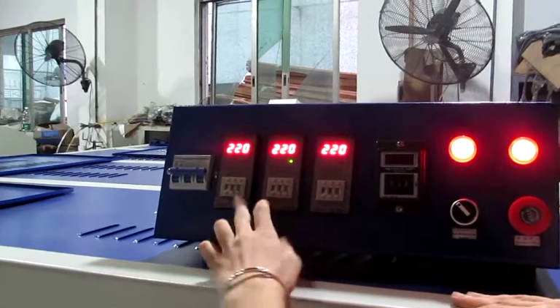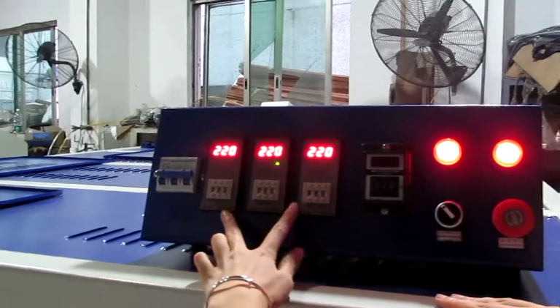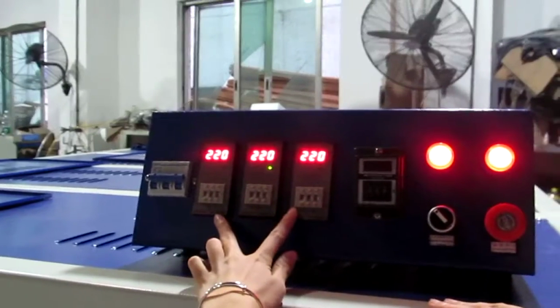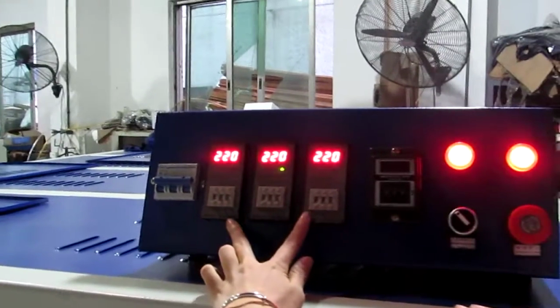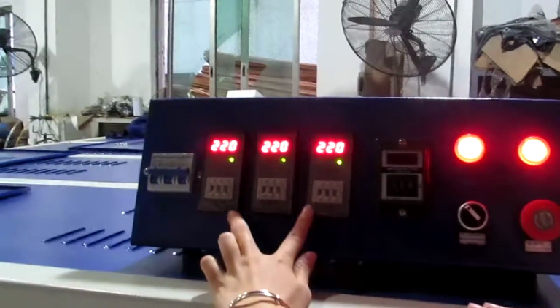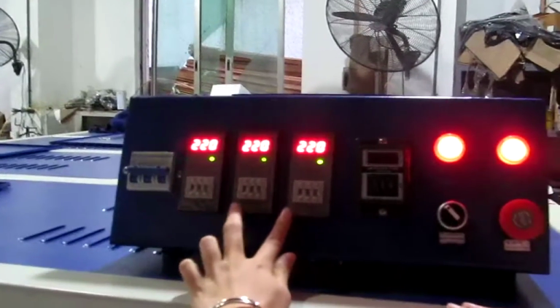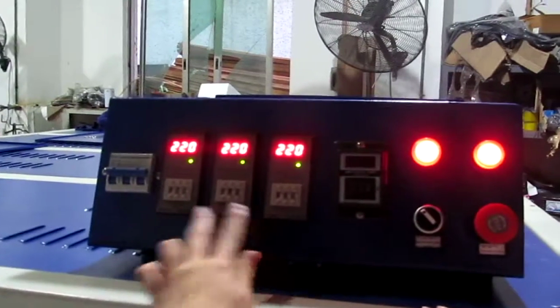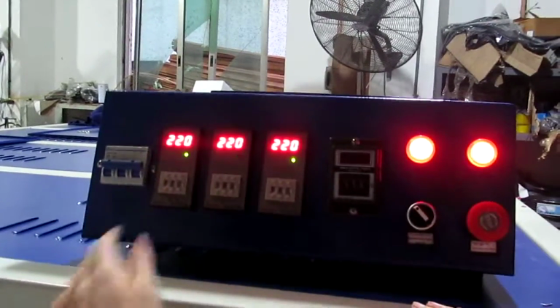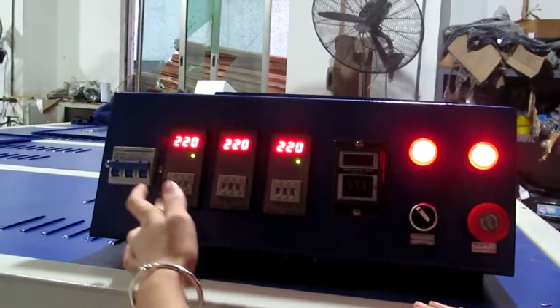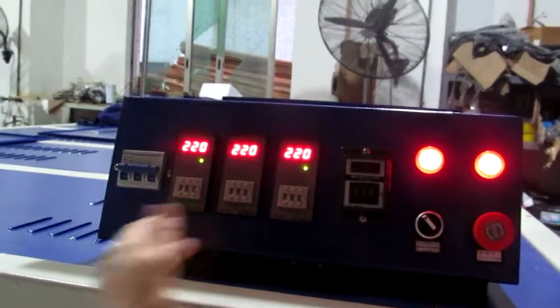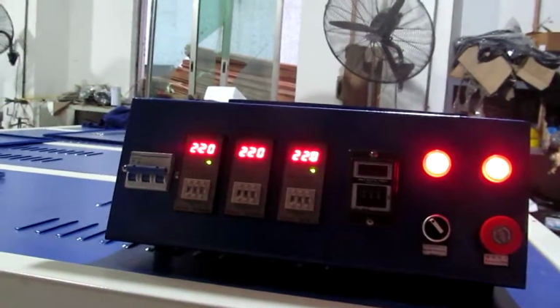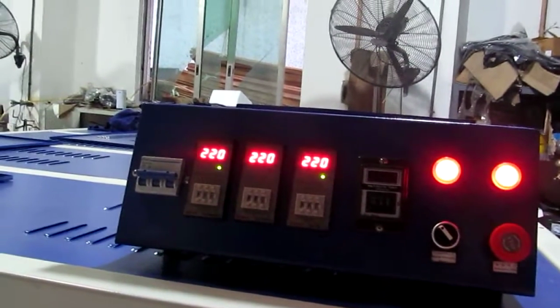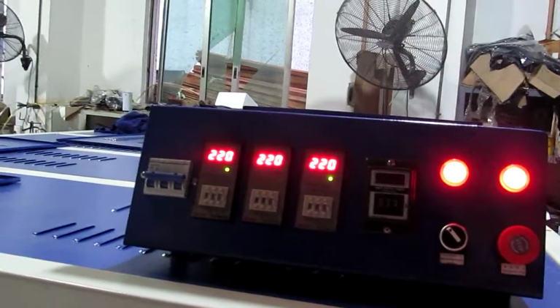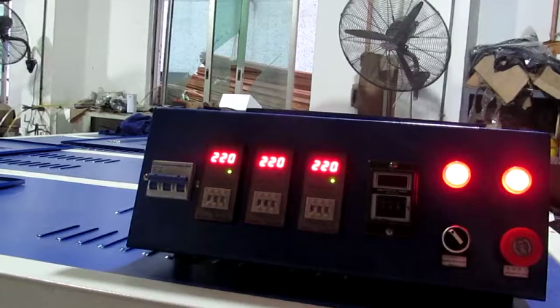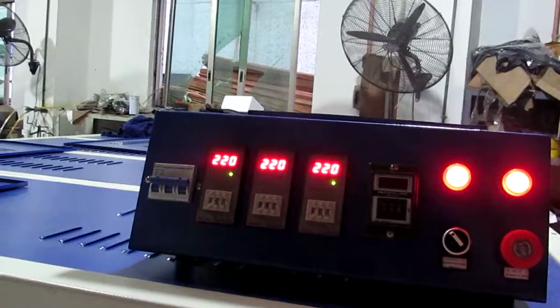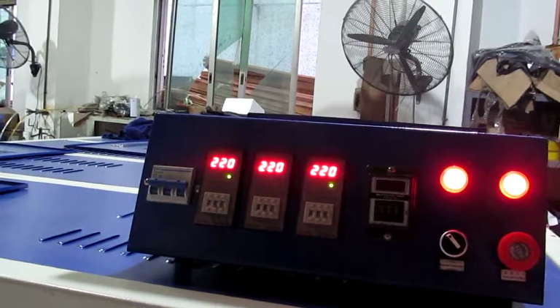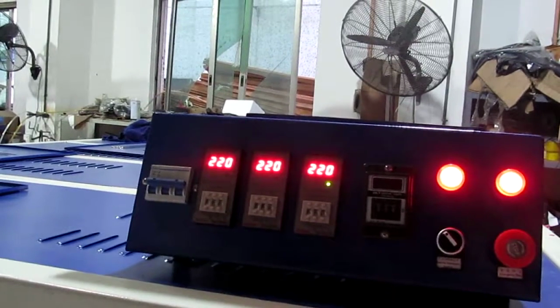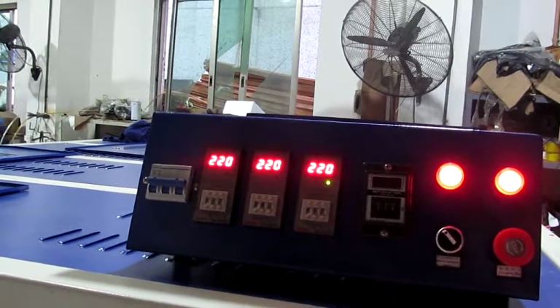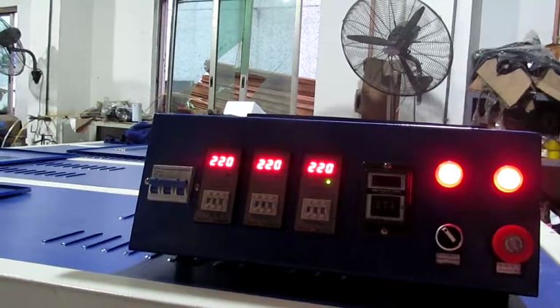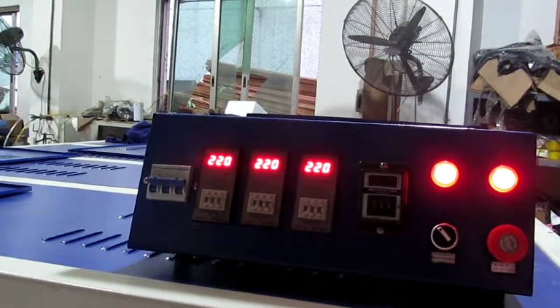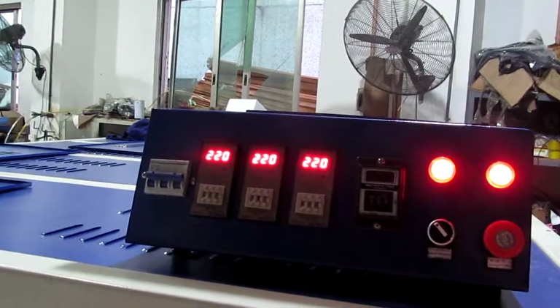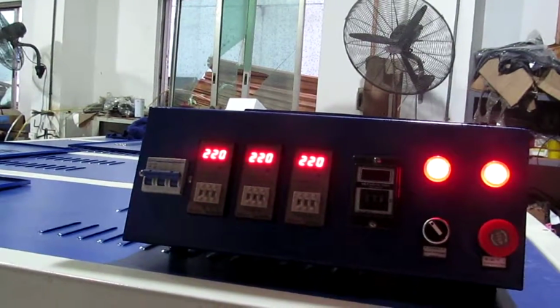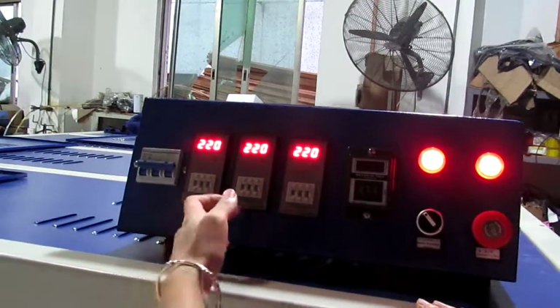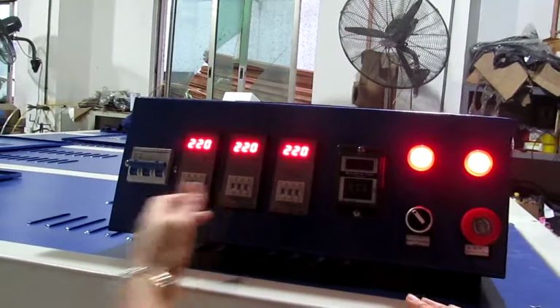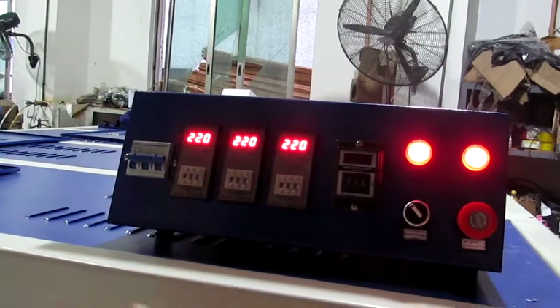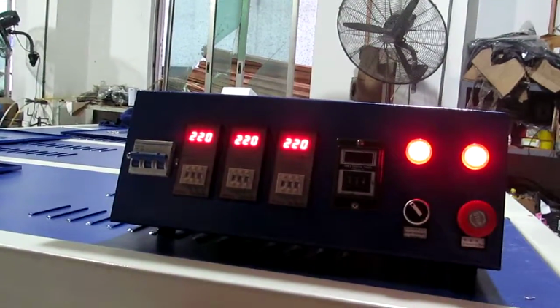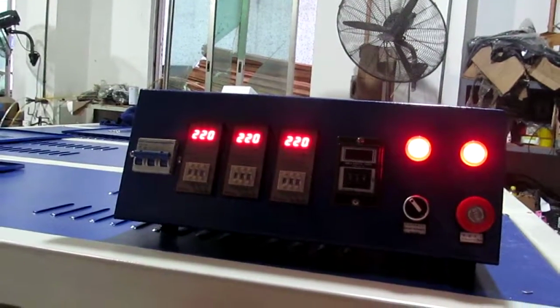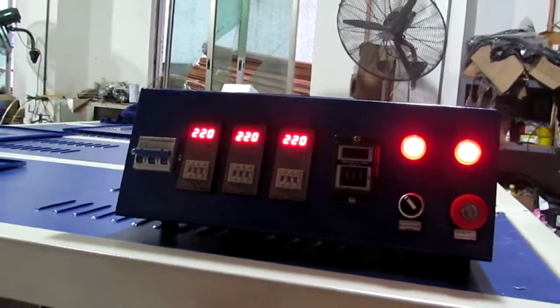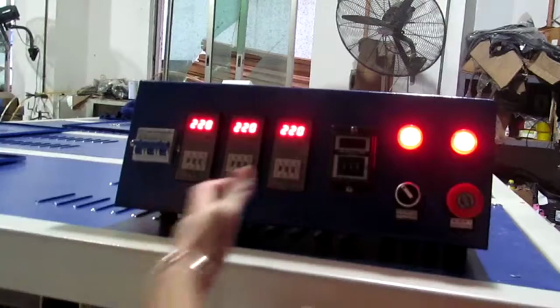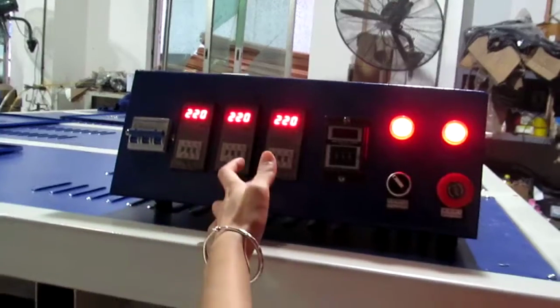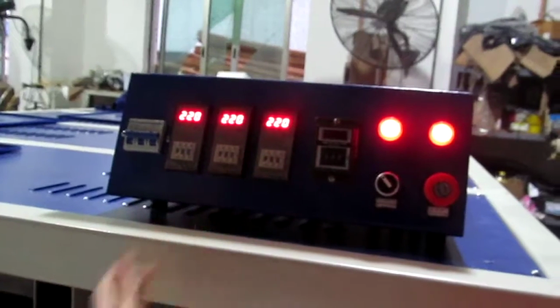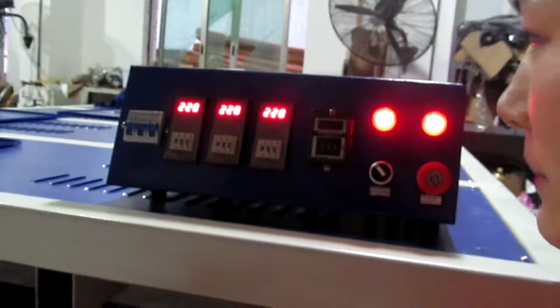There are three temperature controllers. This one is for the right-hand heating plate. This is the middle heating plate. This is the bottom heating plate.